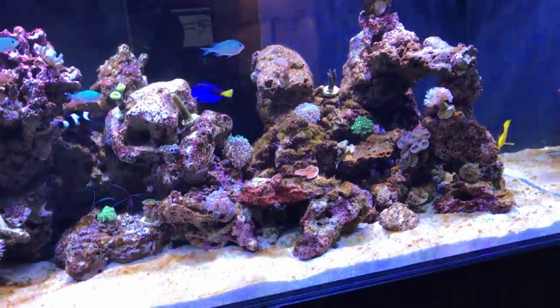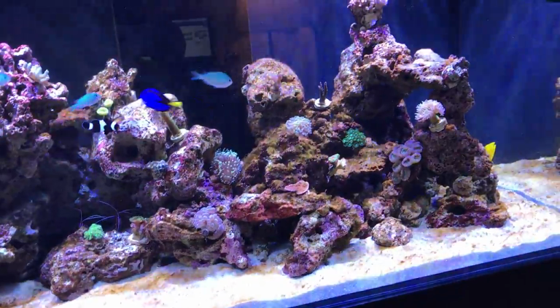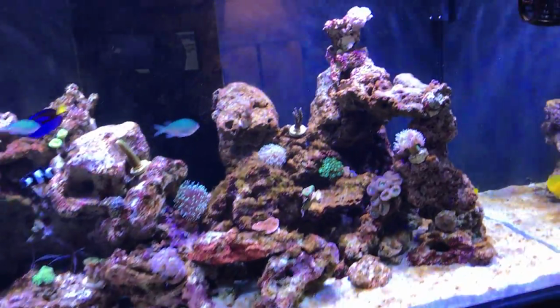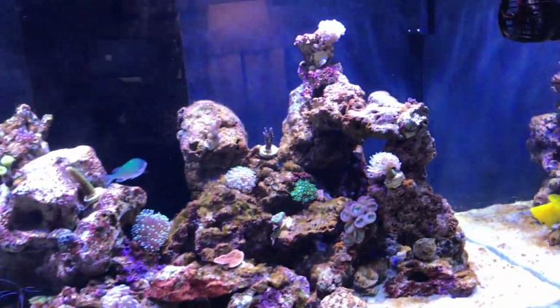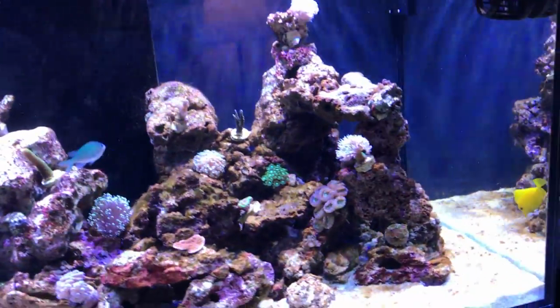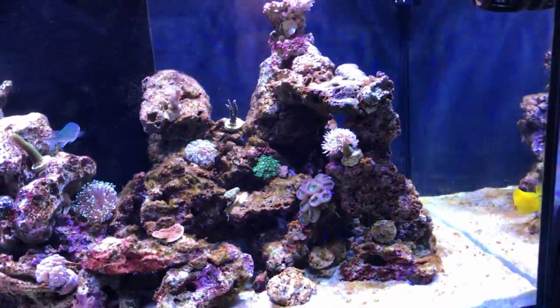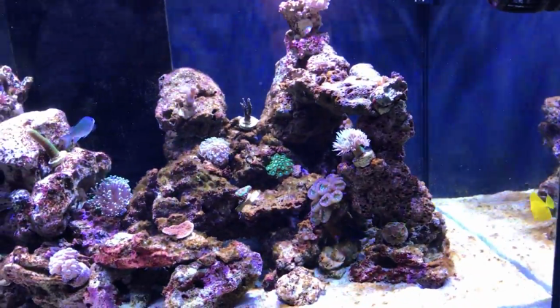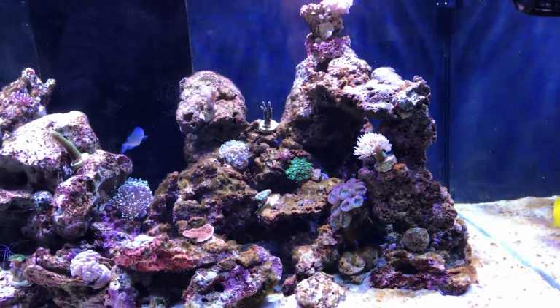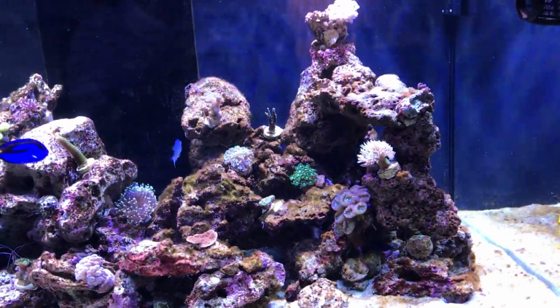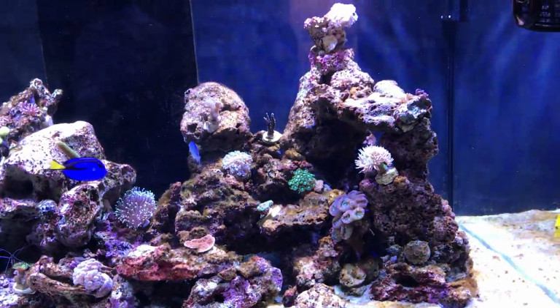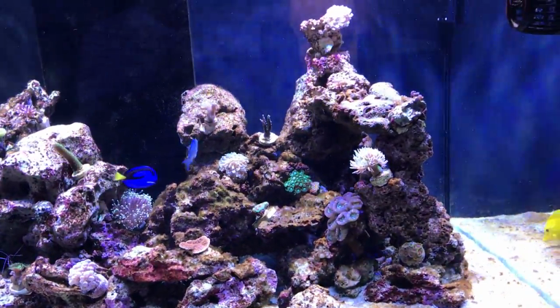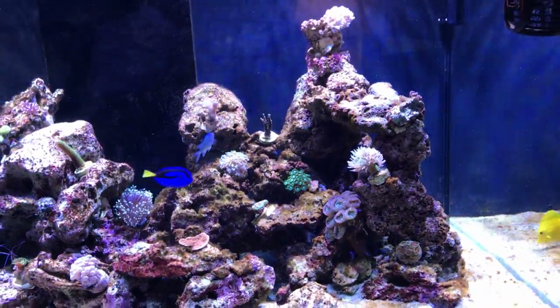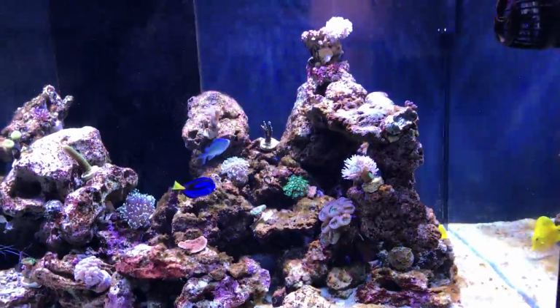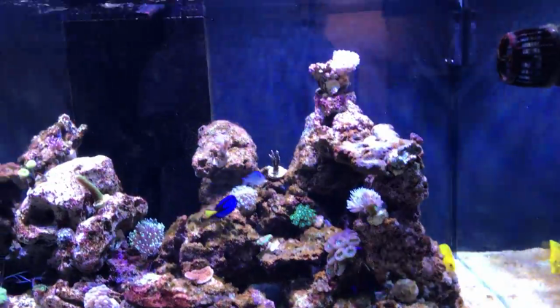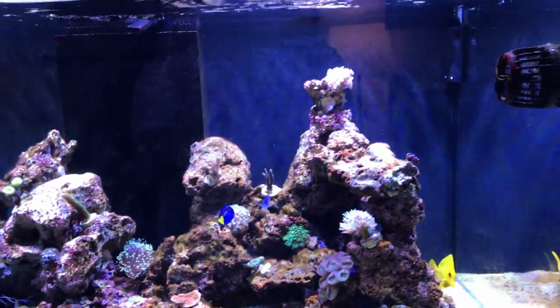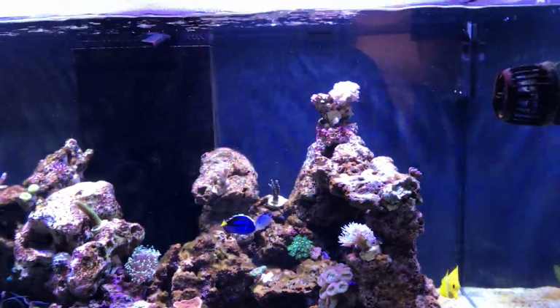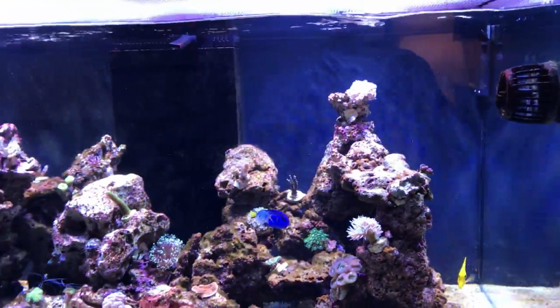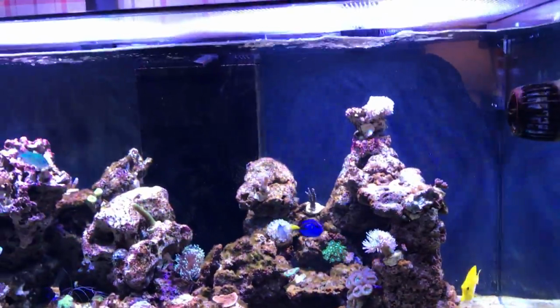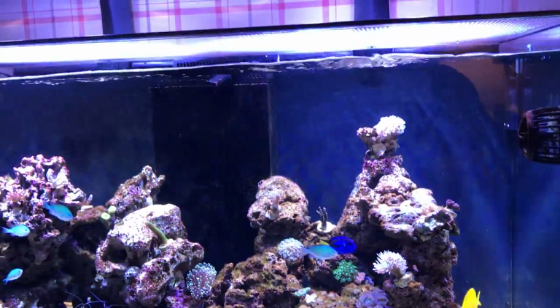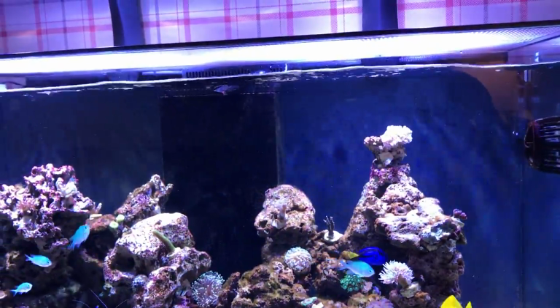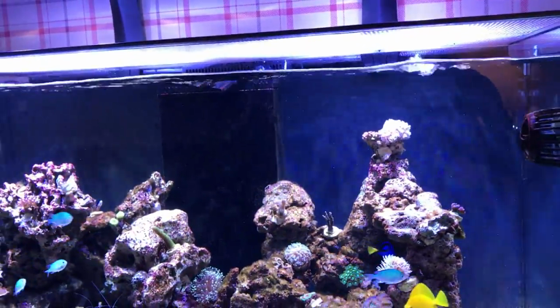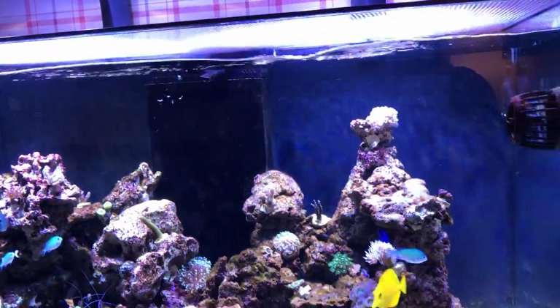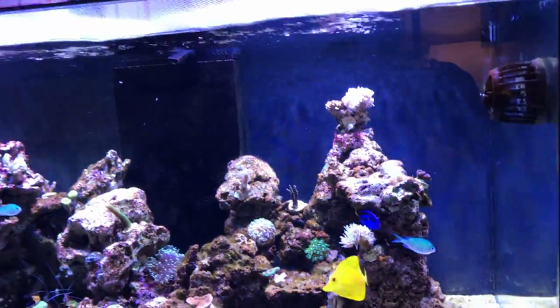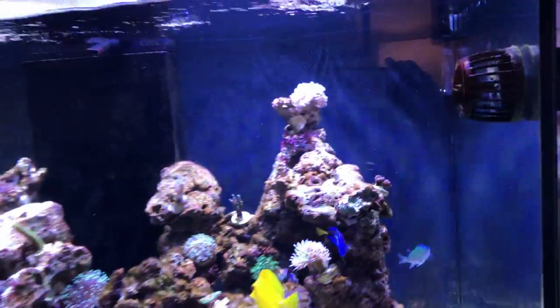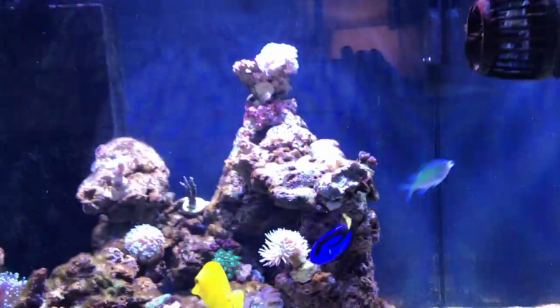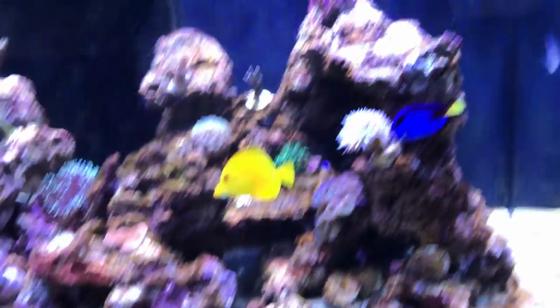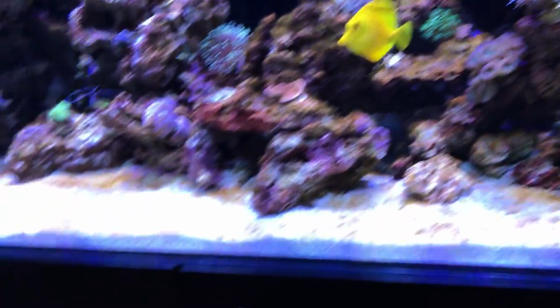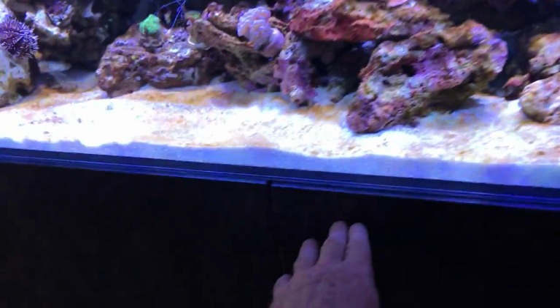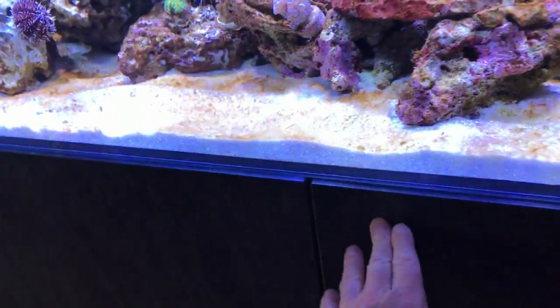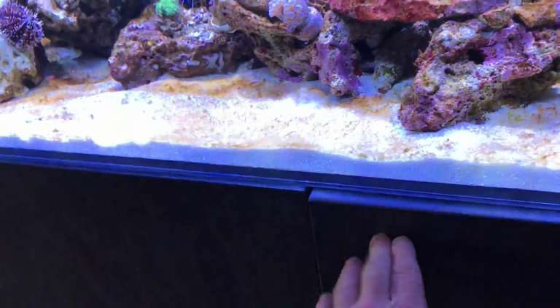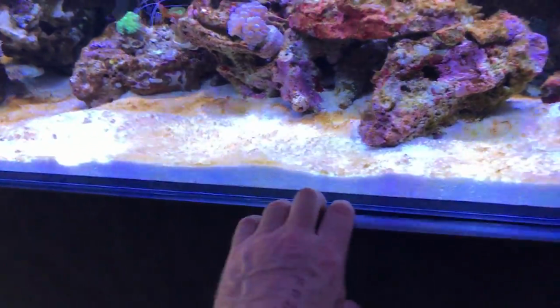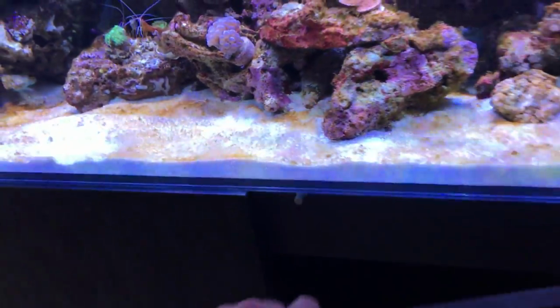Very good quality glass, can't complain at all. I was contemplating going for the Red Sea or this, and eventually I just decided to go for this one. Good build quality and the doors are sturdy.